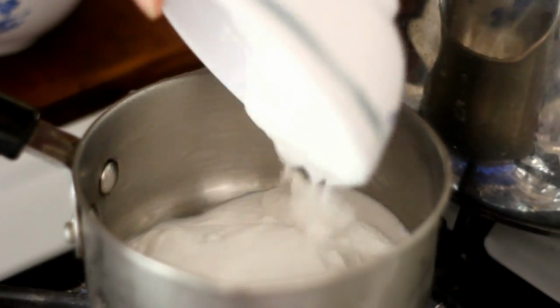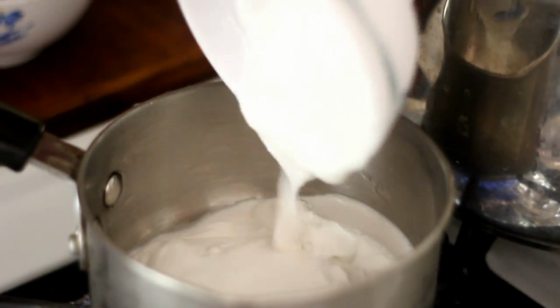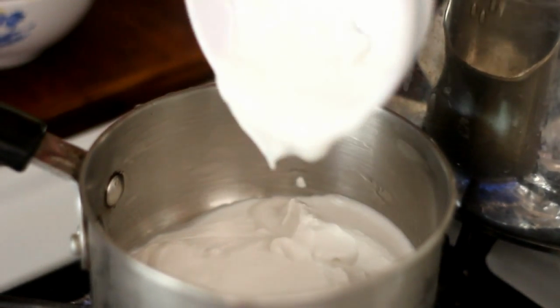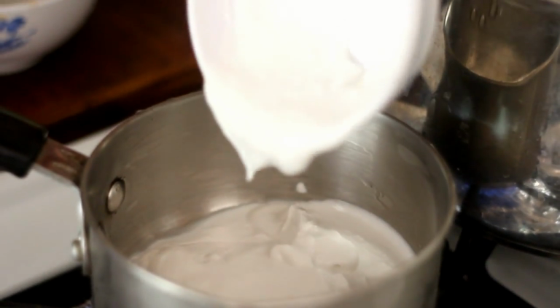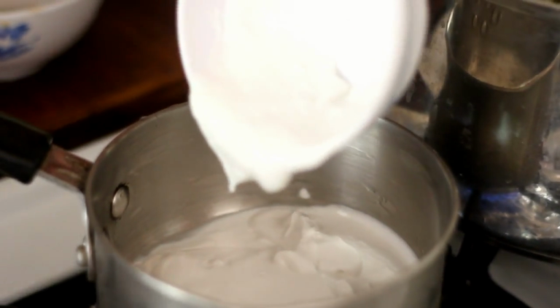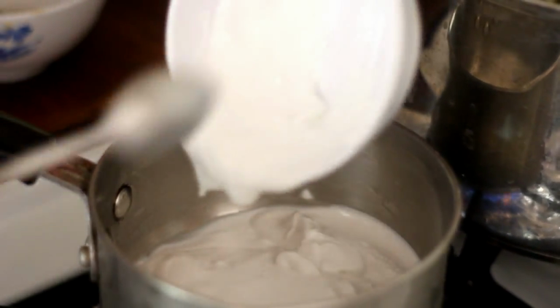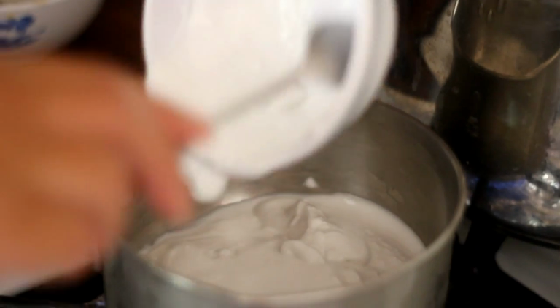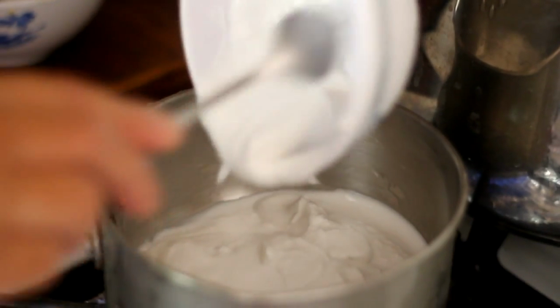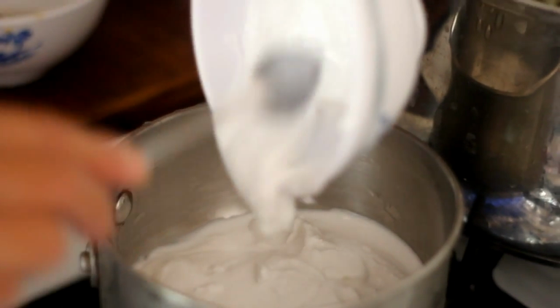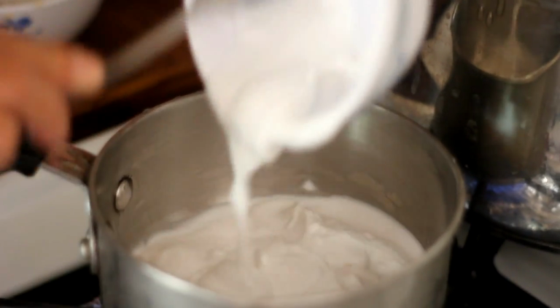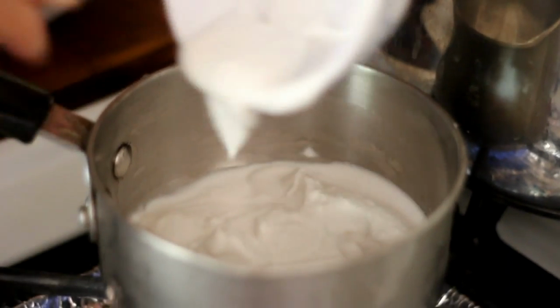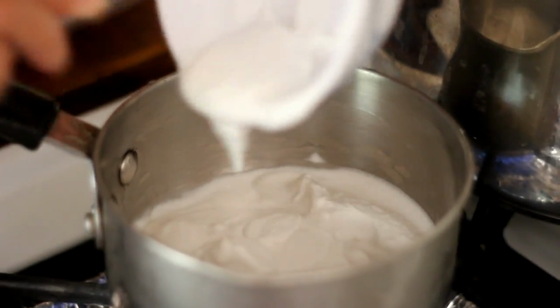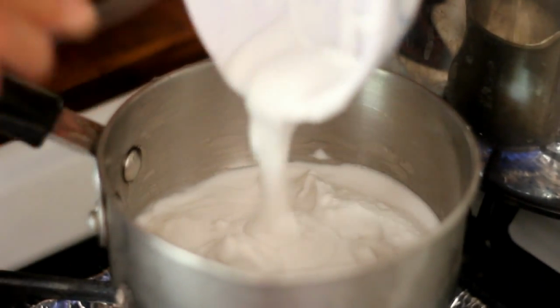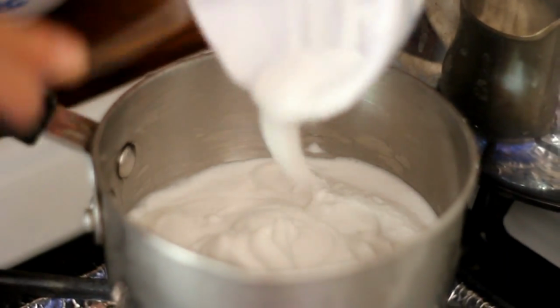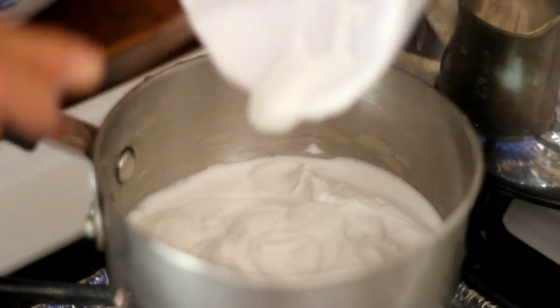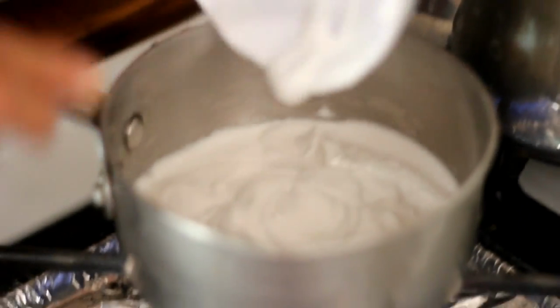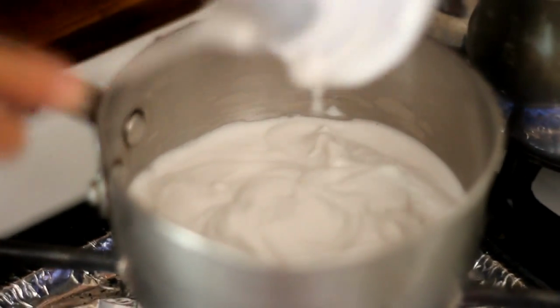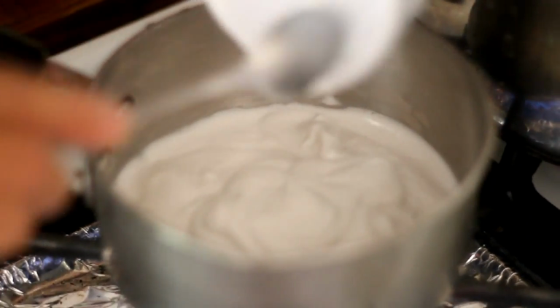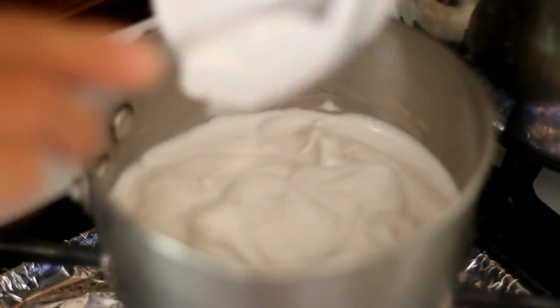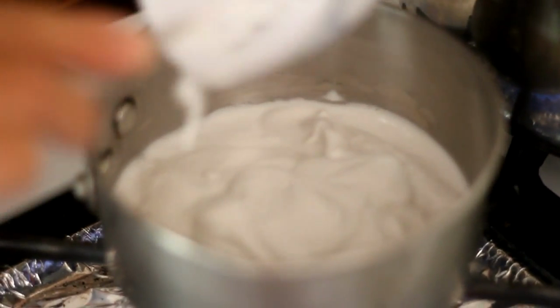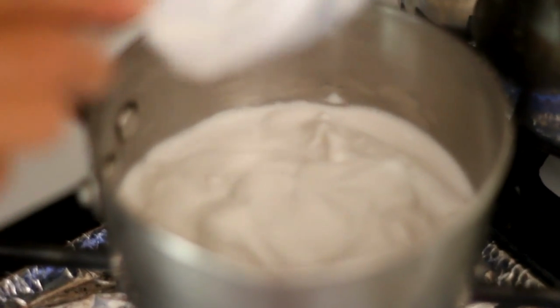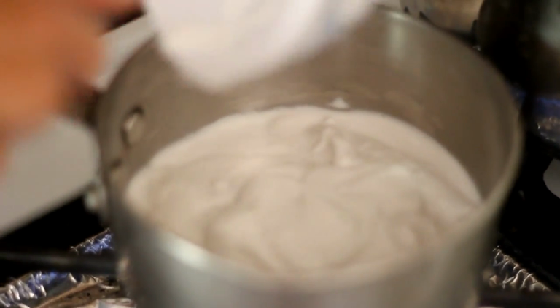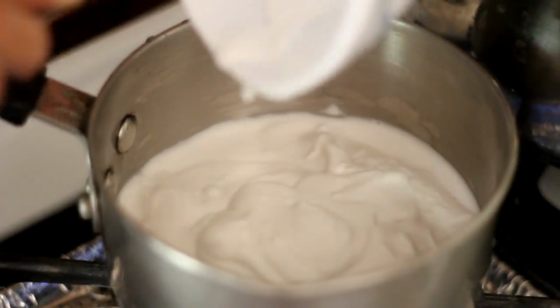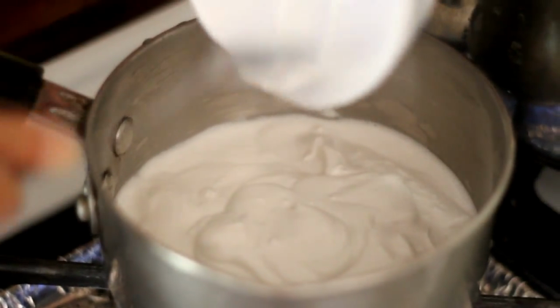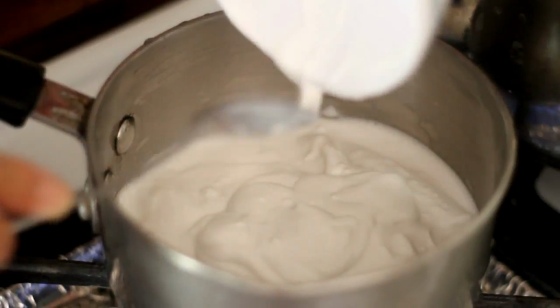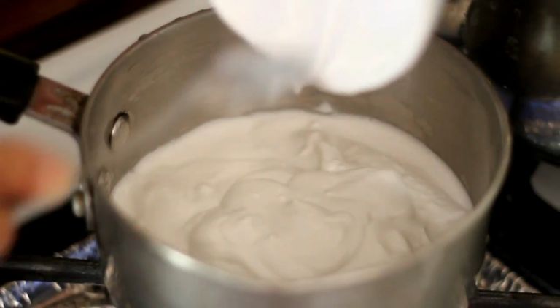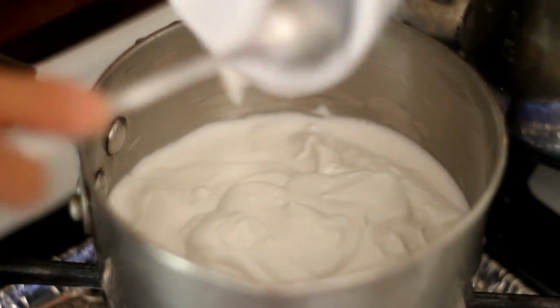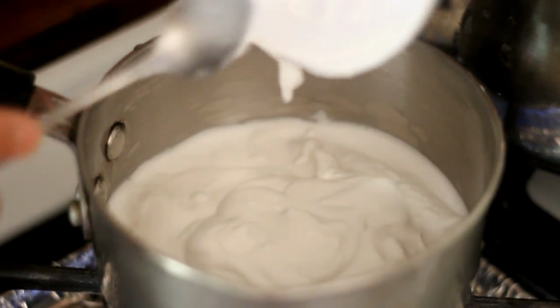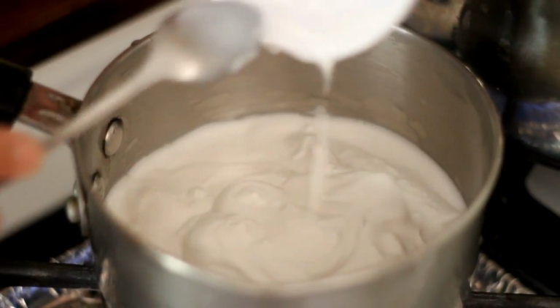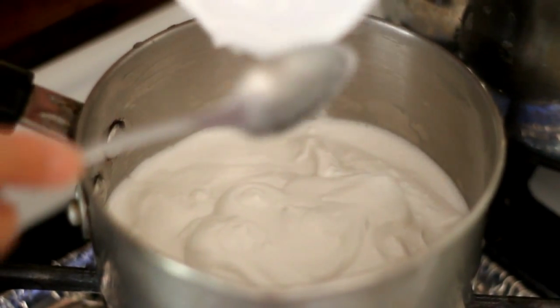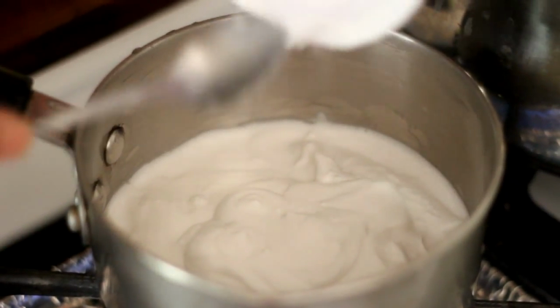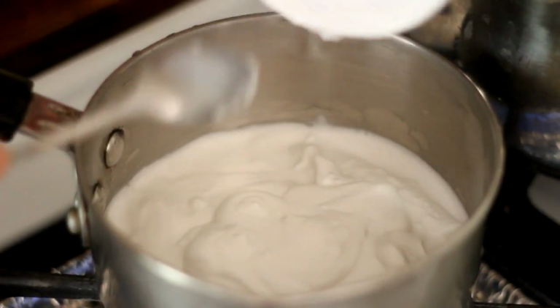To make the coconut sauce, put 1 cup of coconut milk in a saucepan, add a pinch of salt and 3 teaspoons of sugar. Mix using low heat.